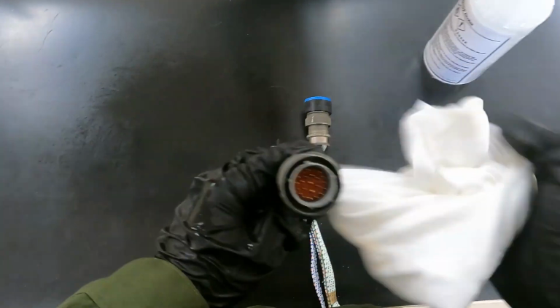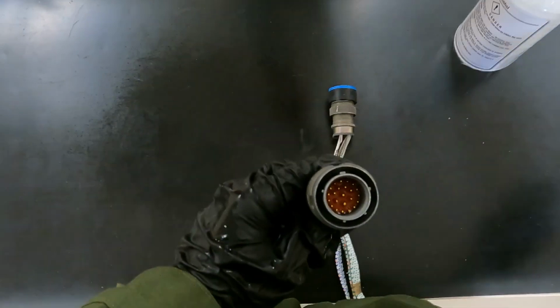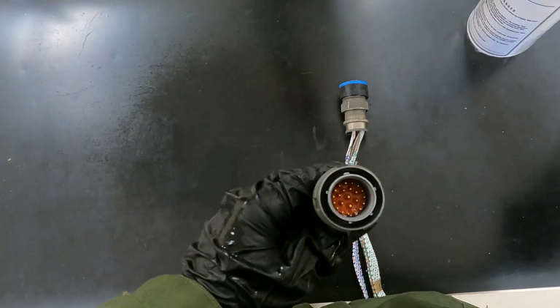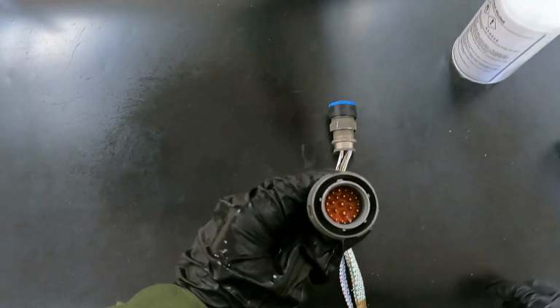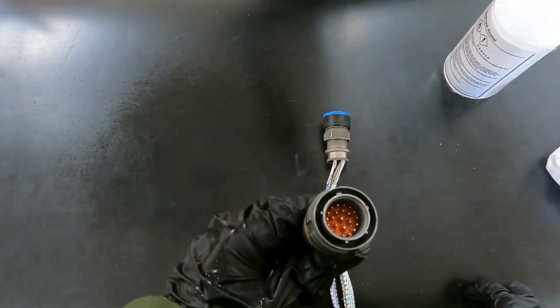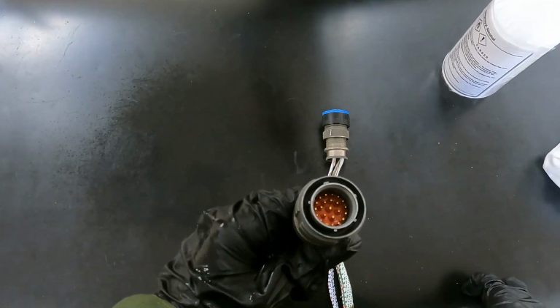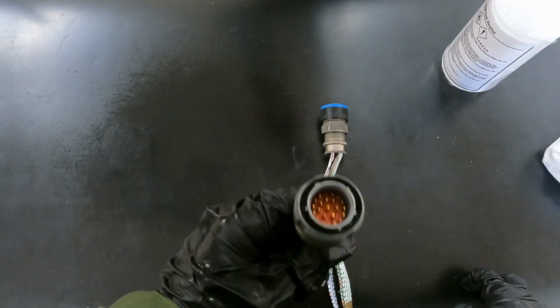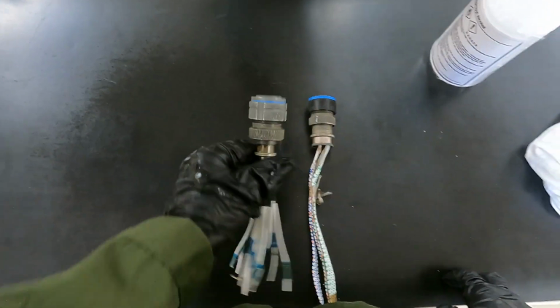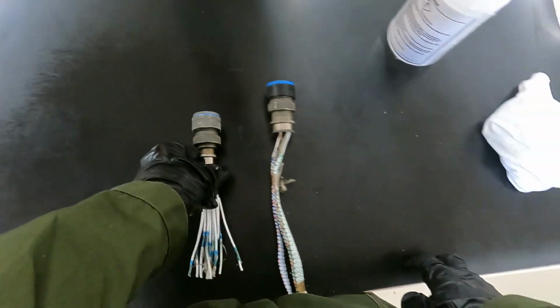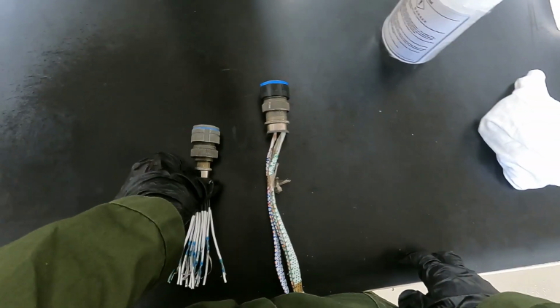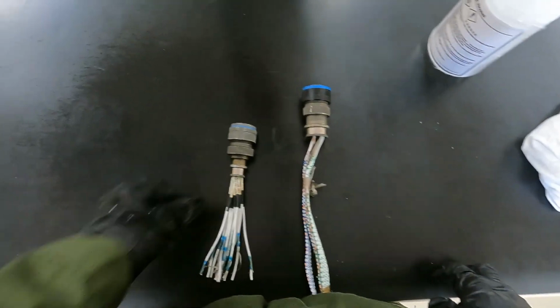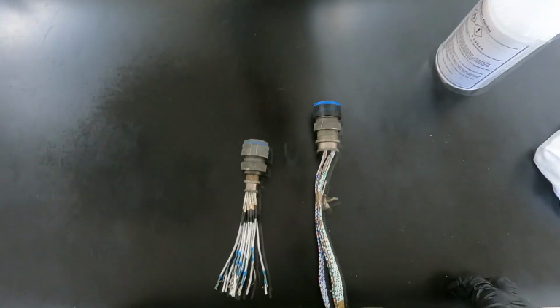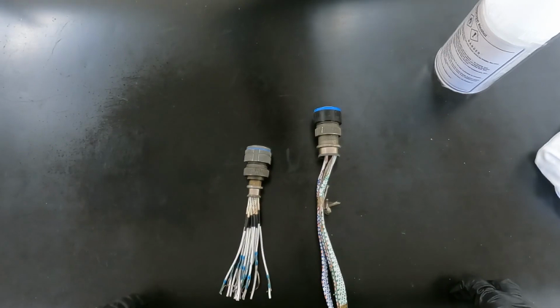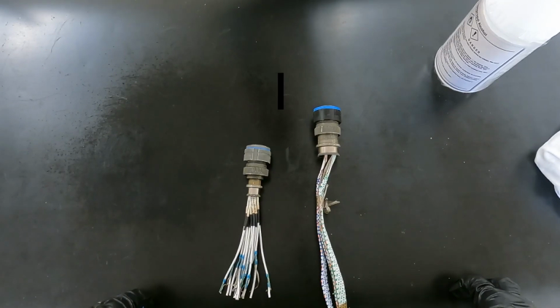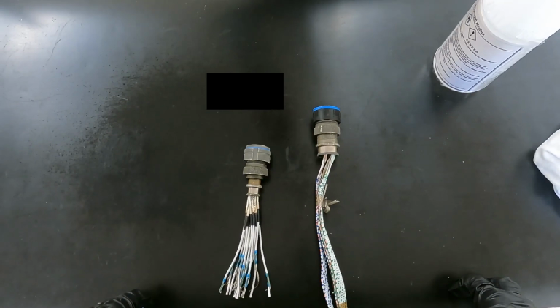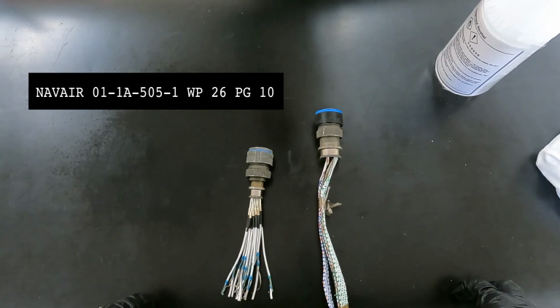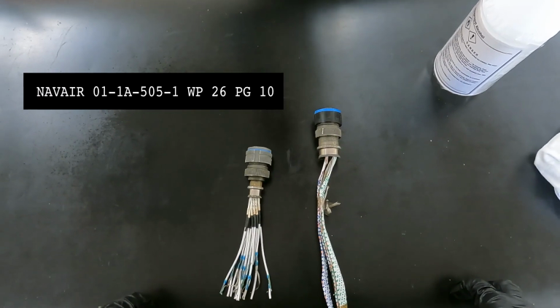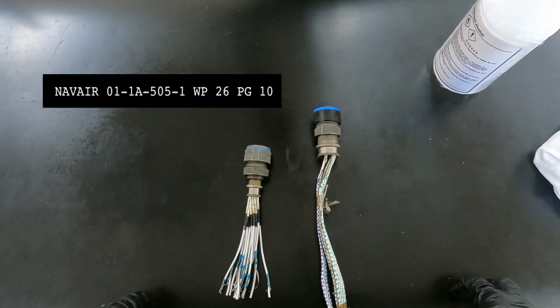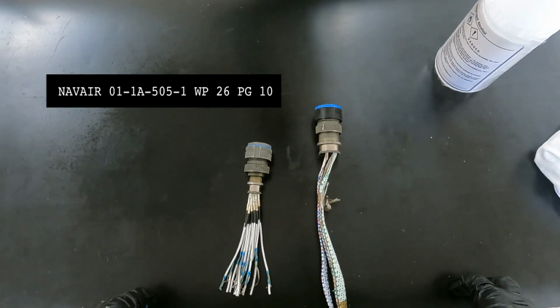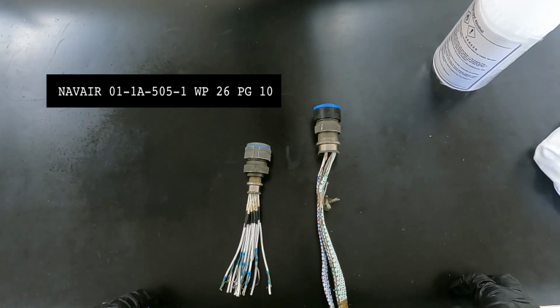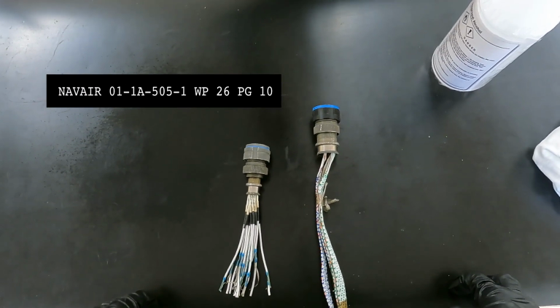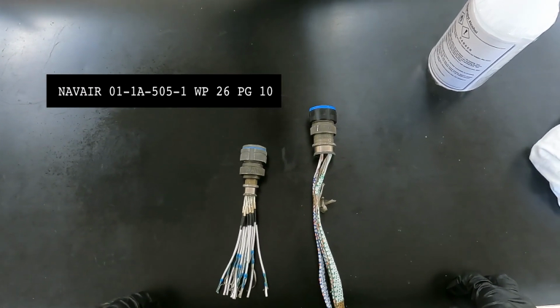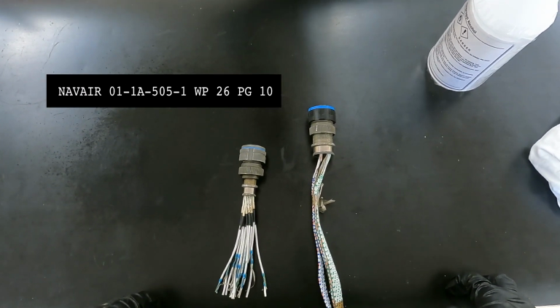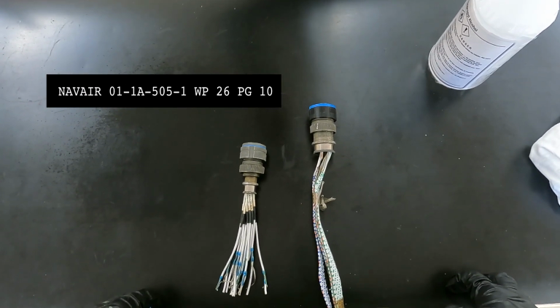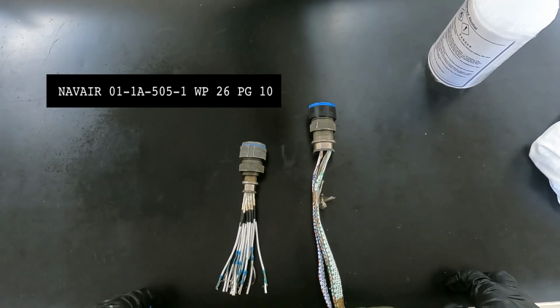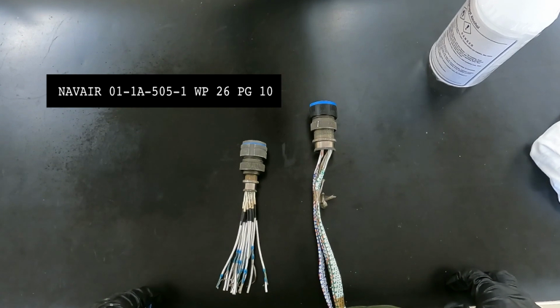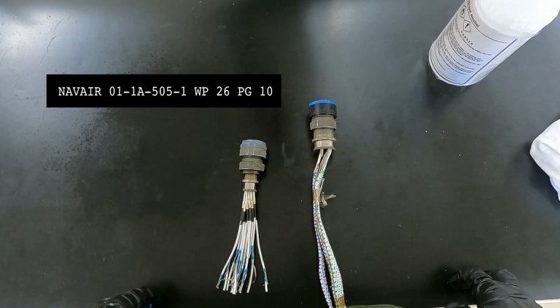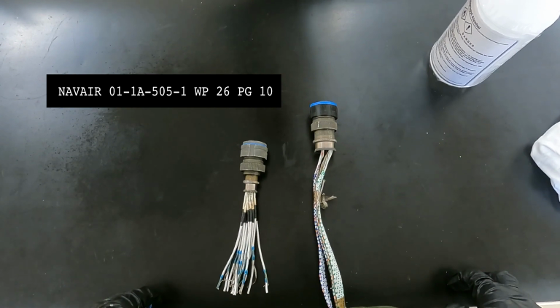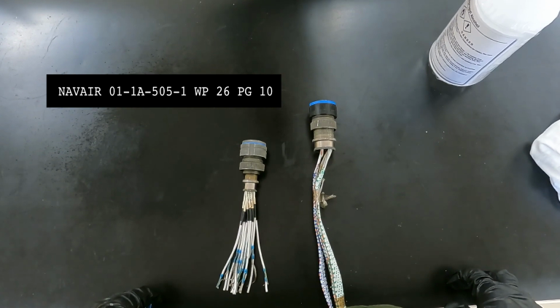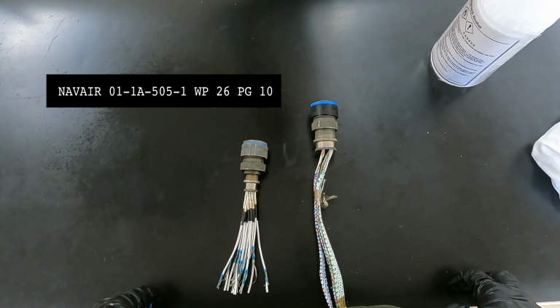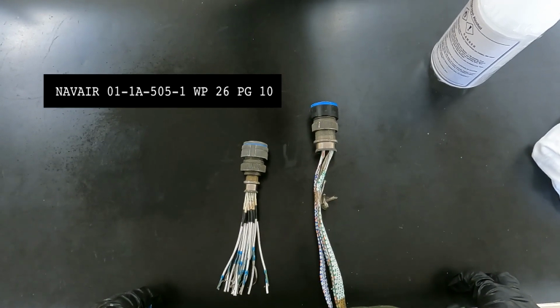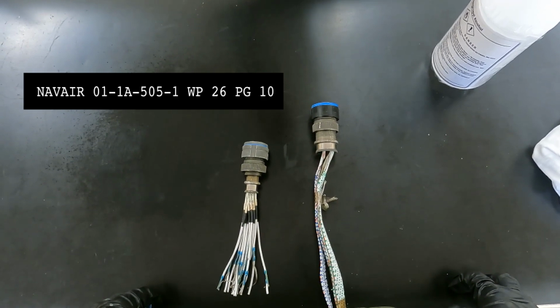If excess solution still persists, then leave the connector disconnected and let it dry. References for these steps can be found in the NAVAIR 01-TAC1-ALPHA-505-1-2-6-PHA-10.